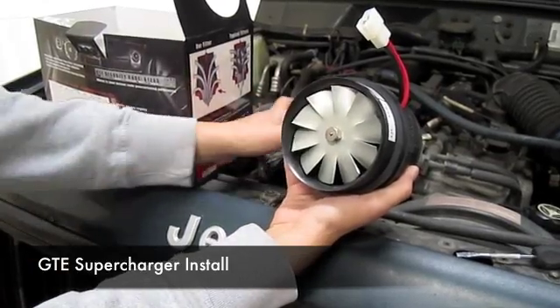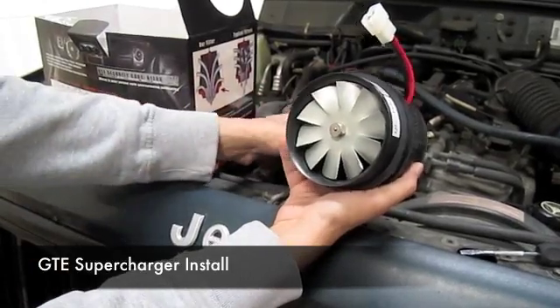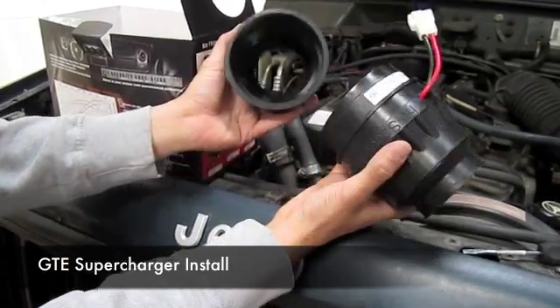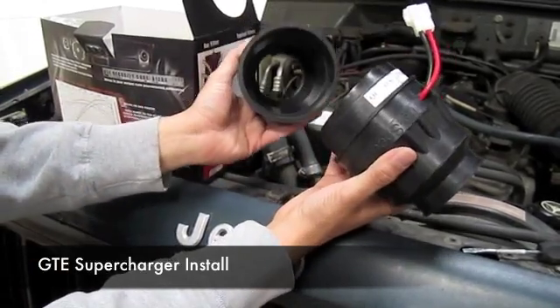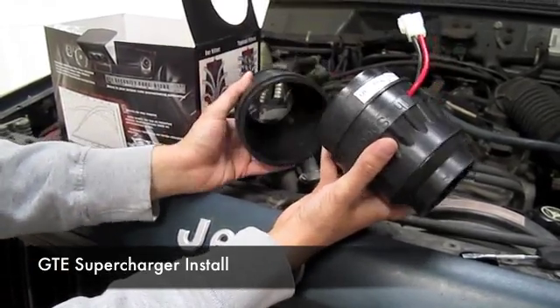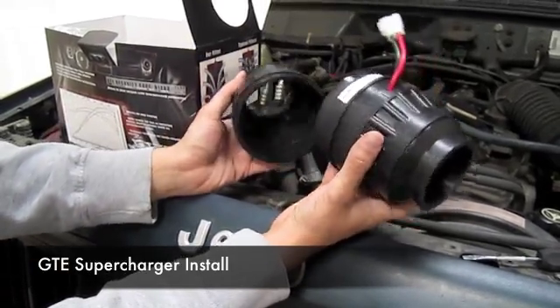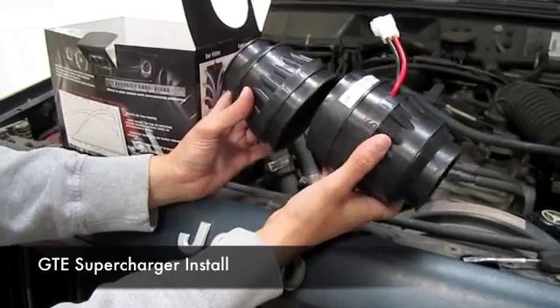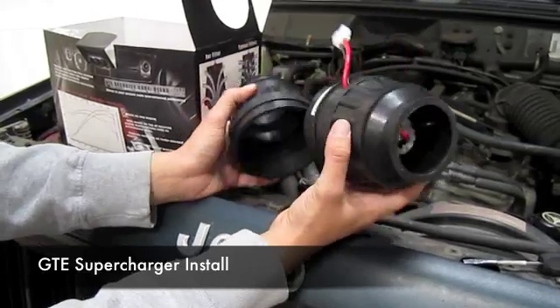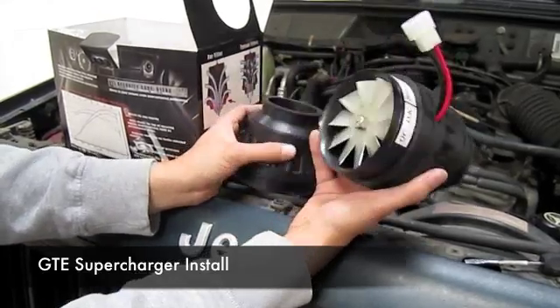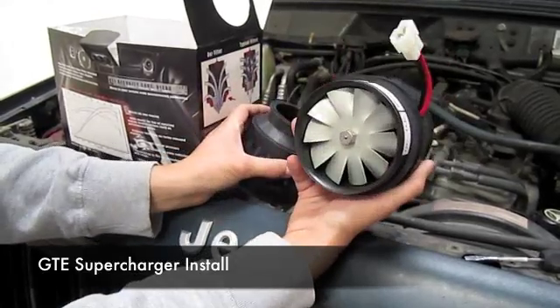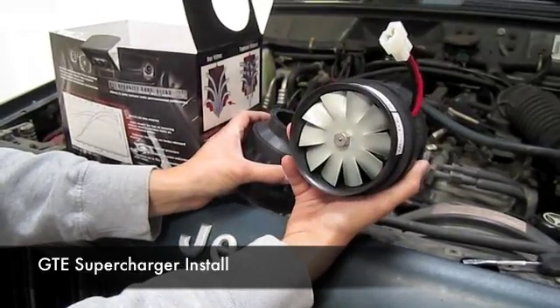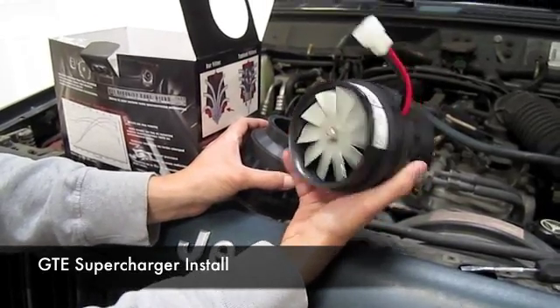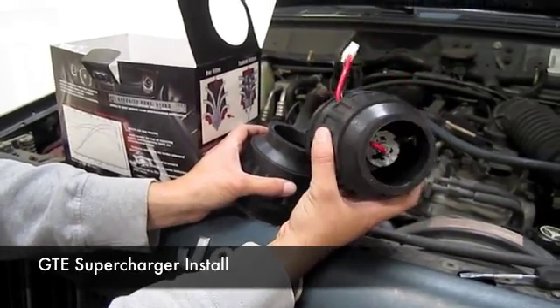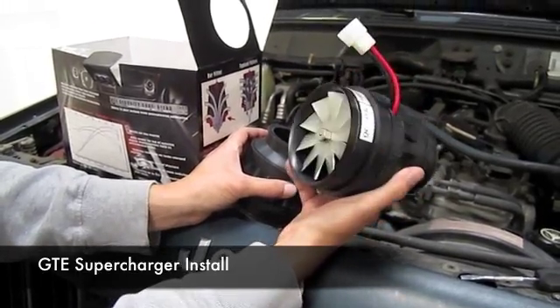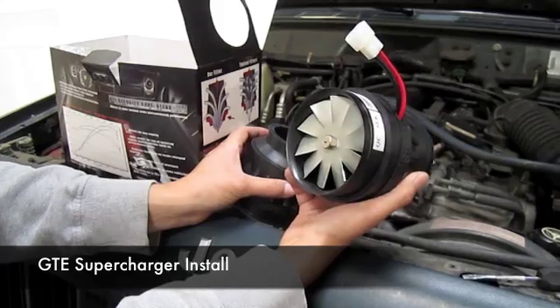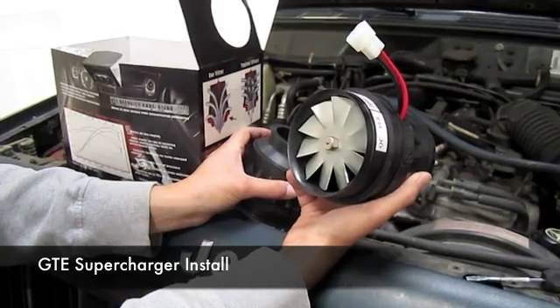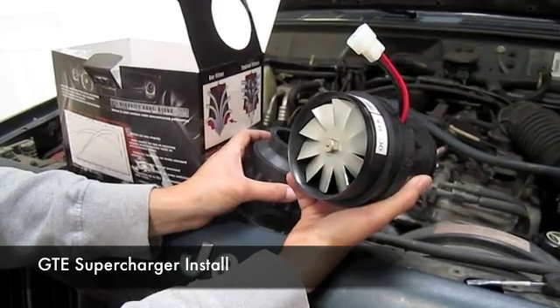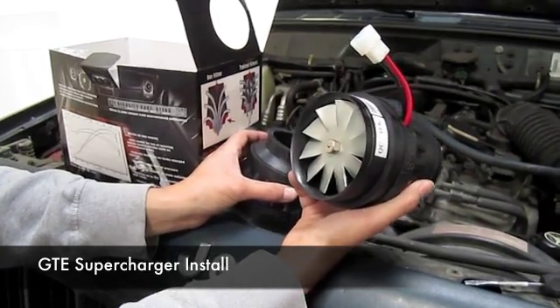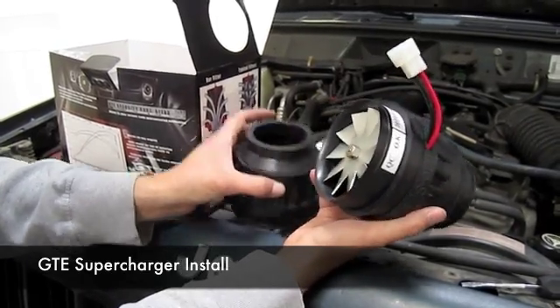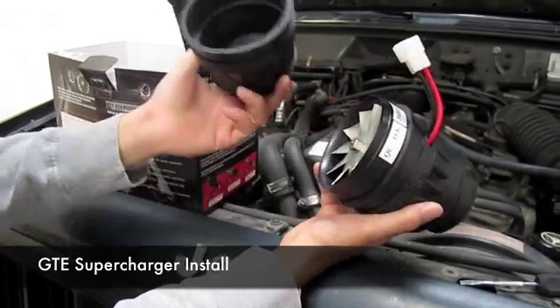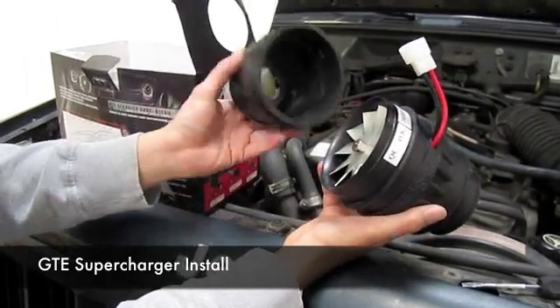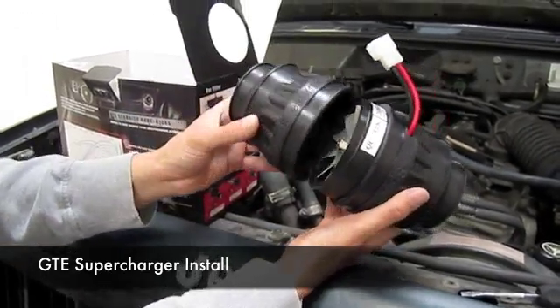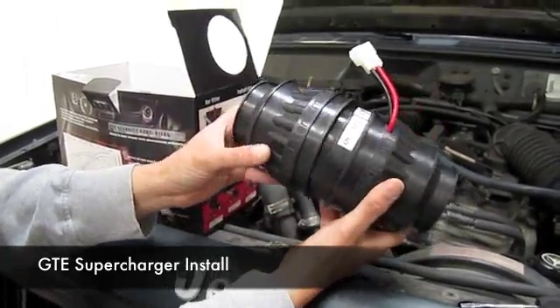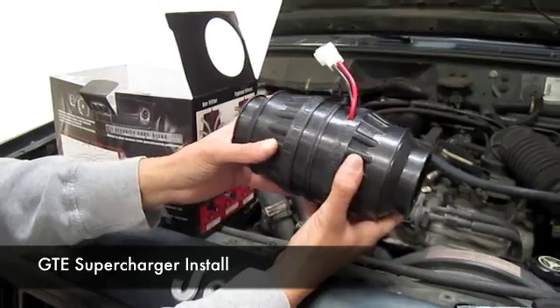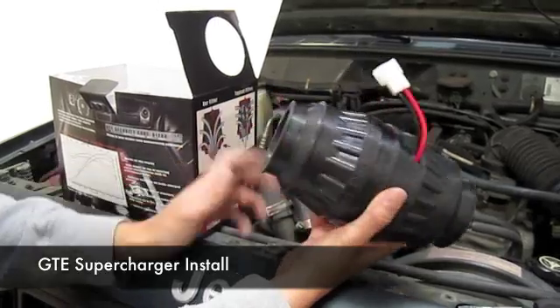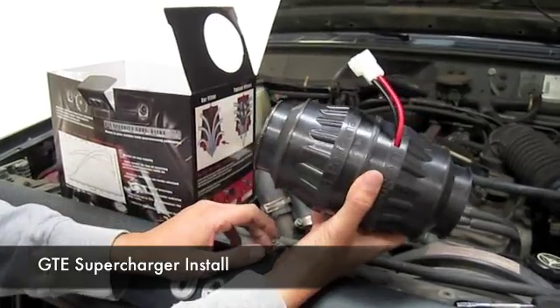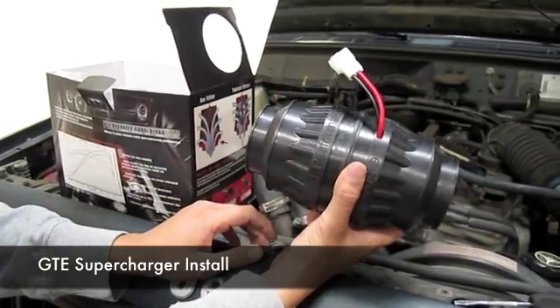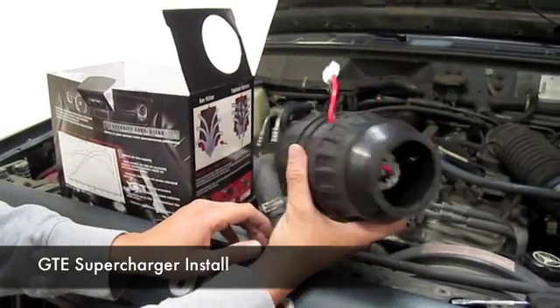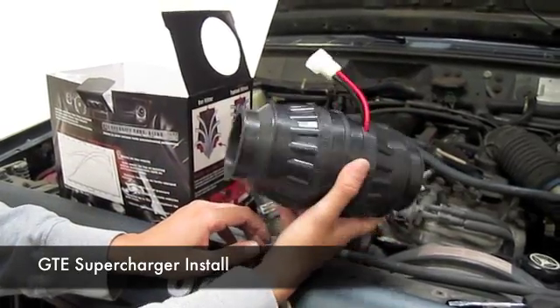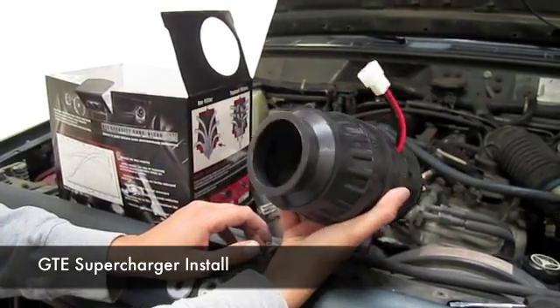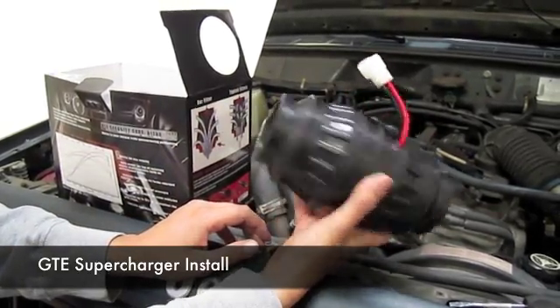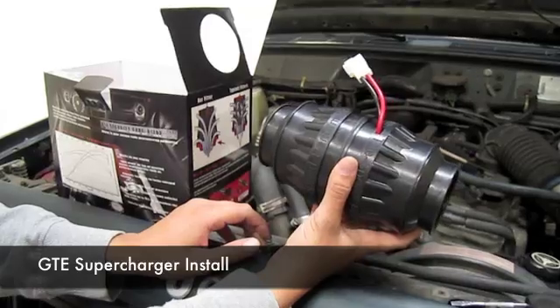It comes with two couplers. The single coupler is used basically on open air intakes and also on short ram intakes. You can utilize this coupler if you actually have a cold air intake, so that way you don't have to uninstall the intake to install this supercharger.